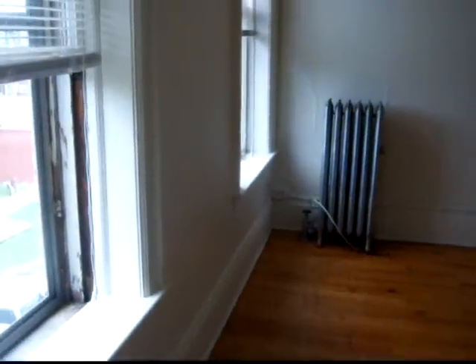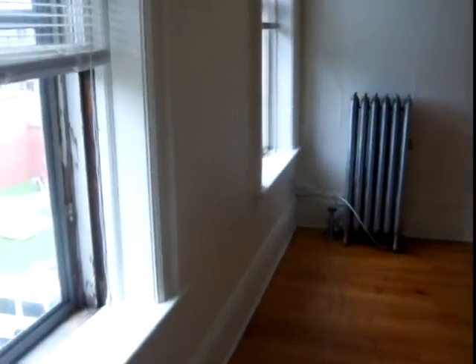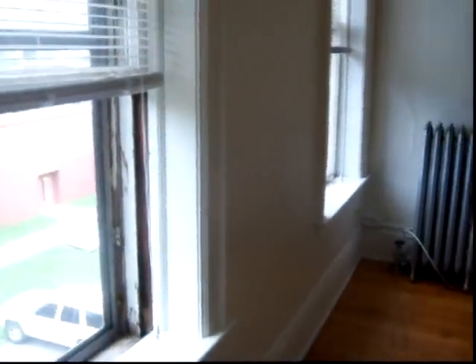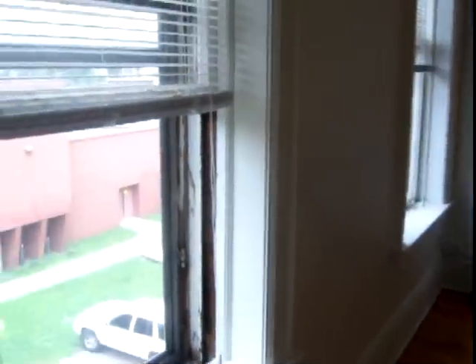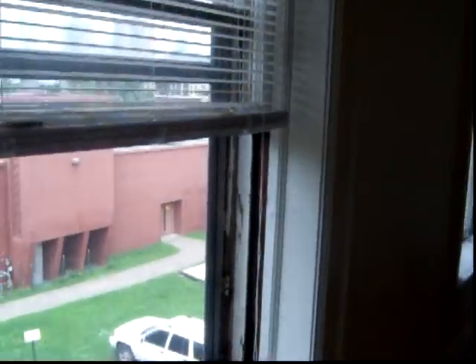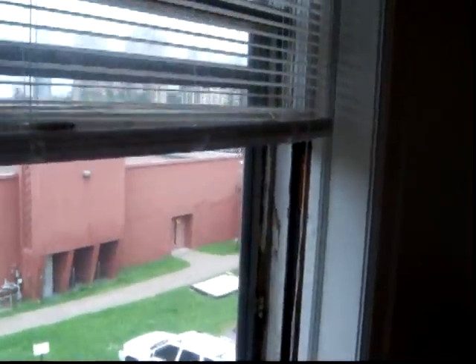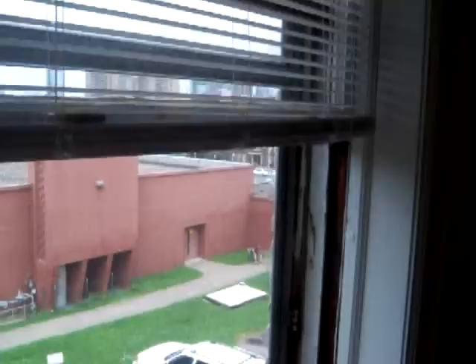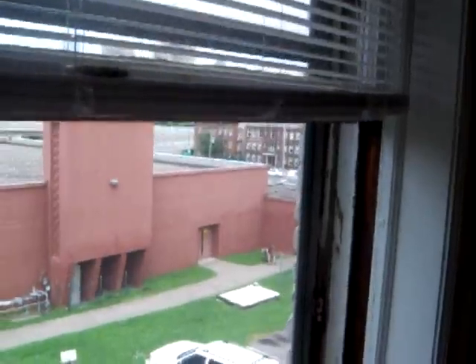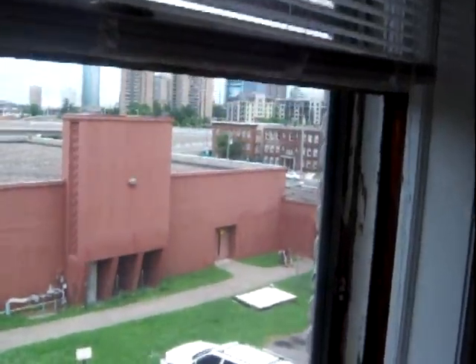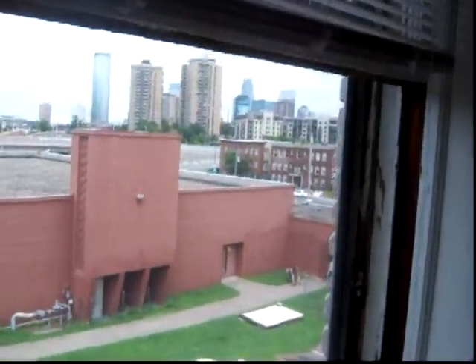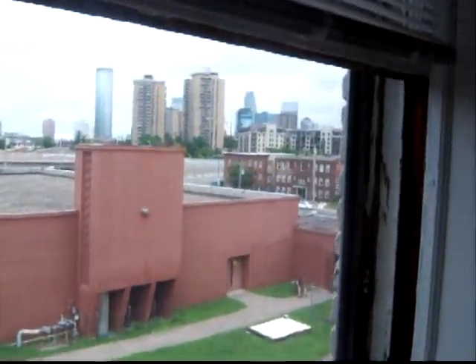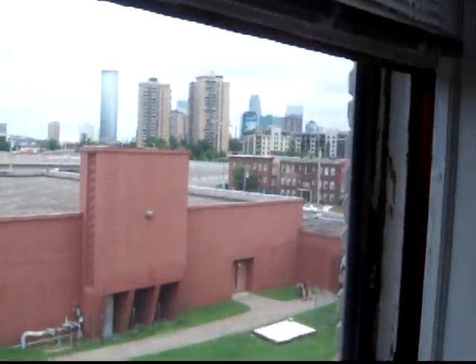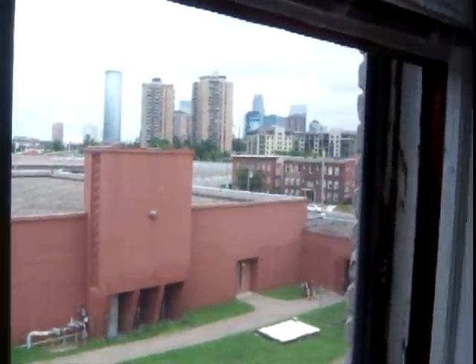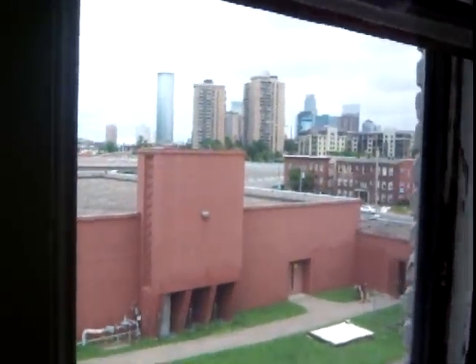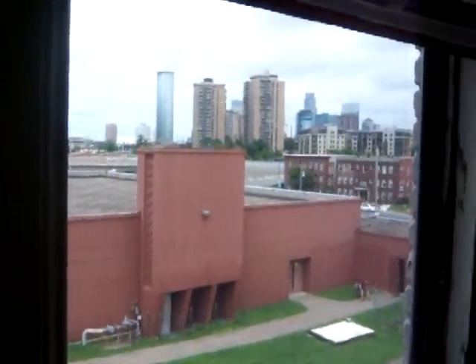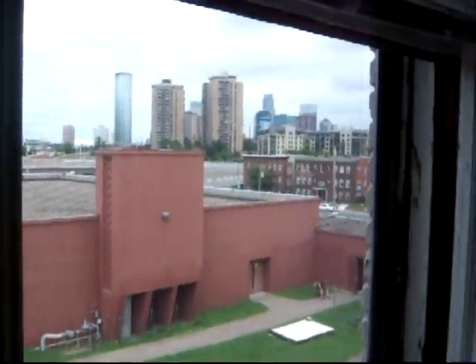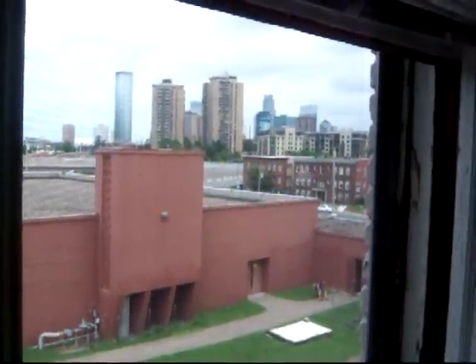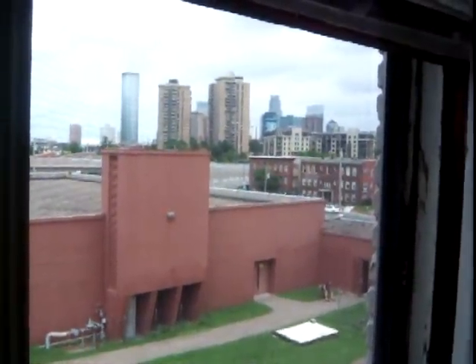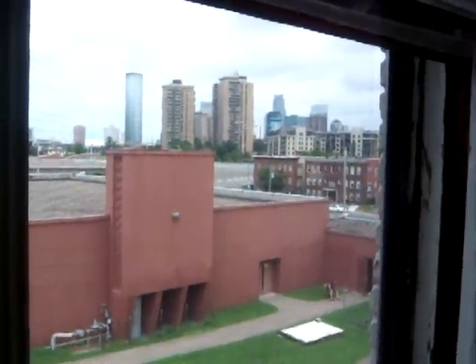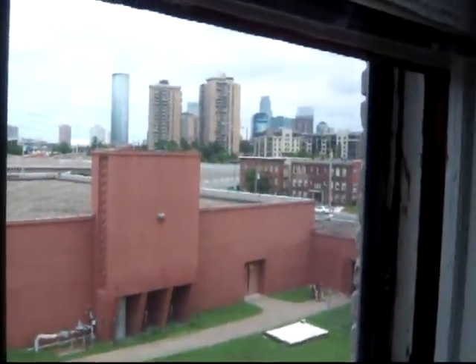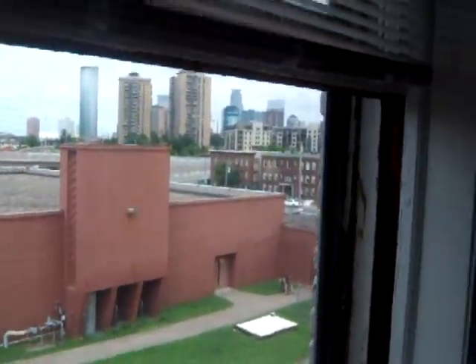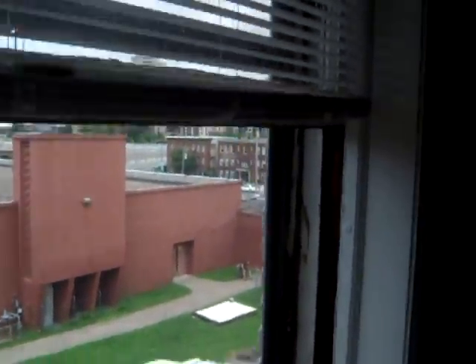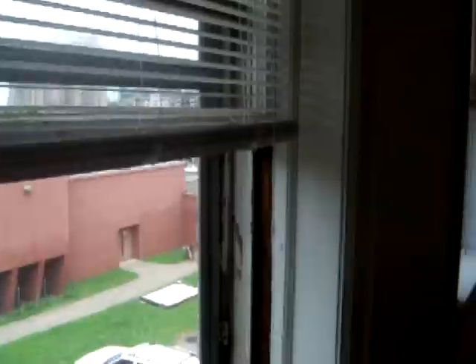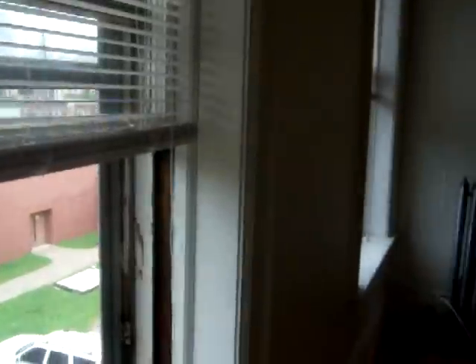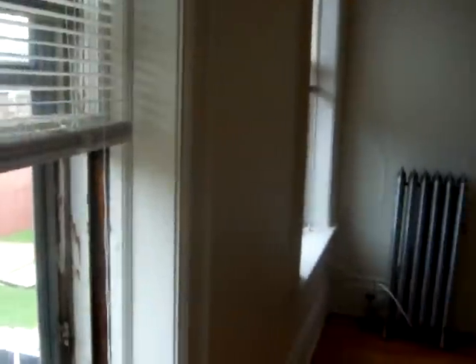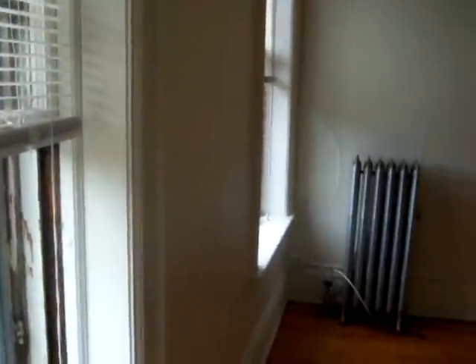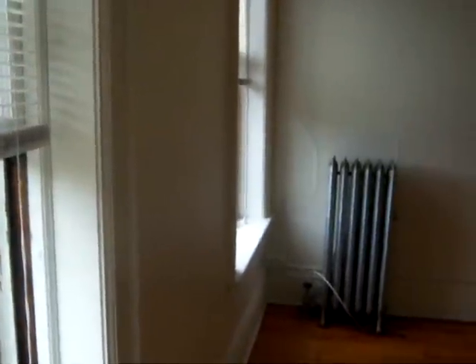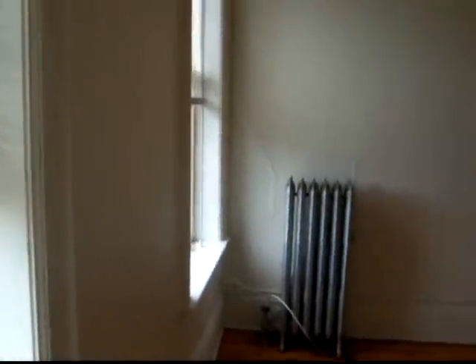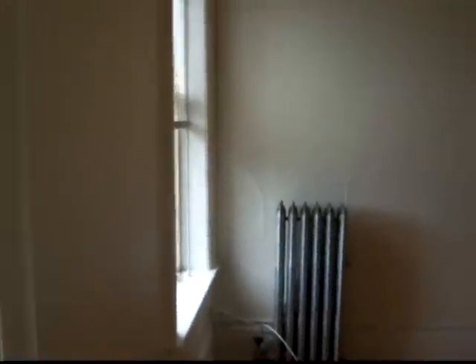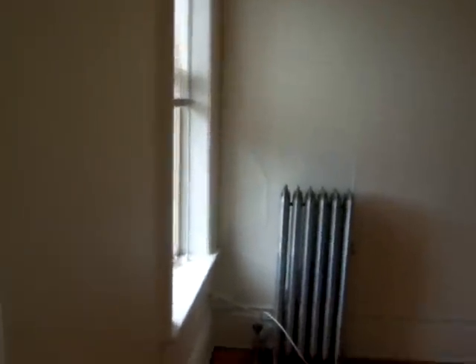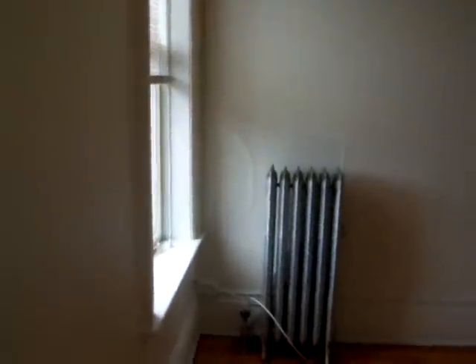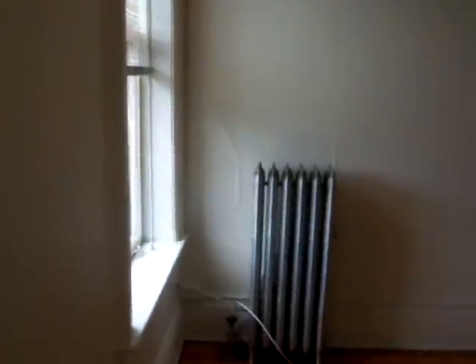At this apartment we take care of all the utilities for you — check out that view of downtown. The only thing you would be responsible to pay for would be internet, cable, or phone.